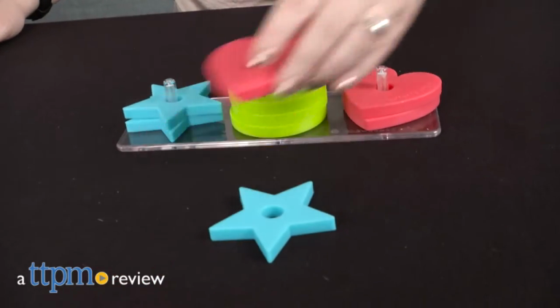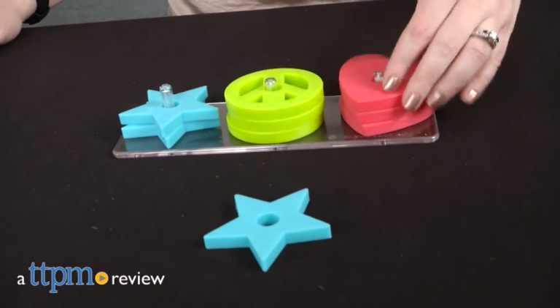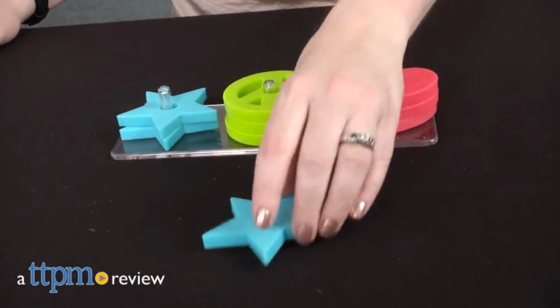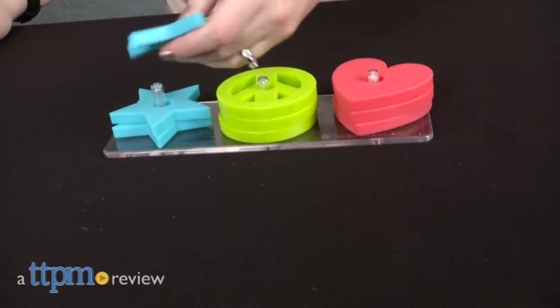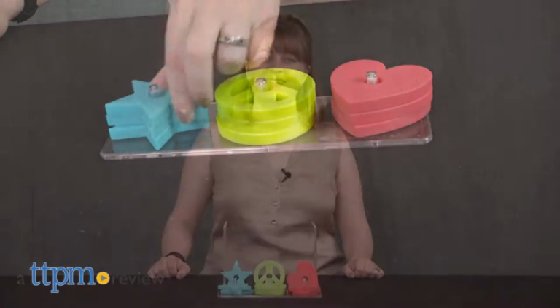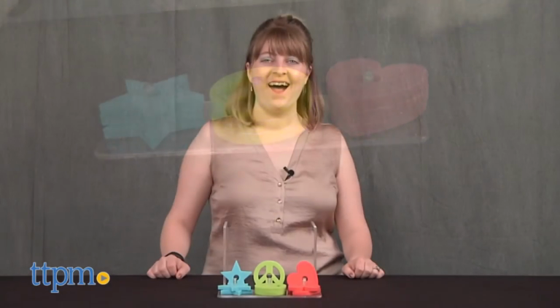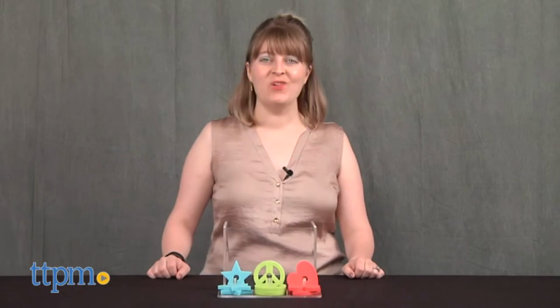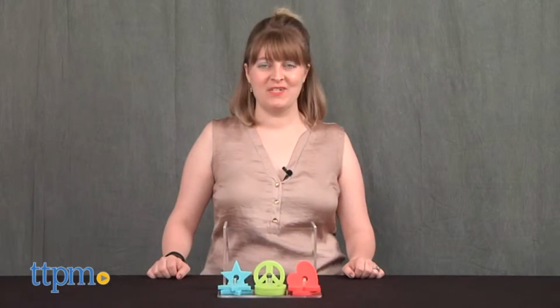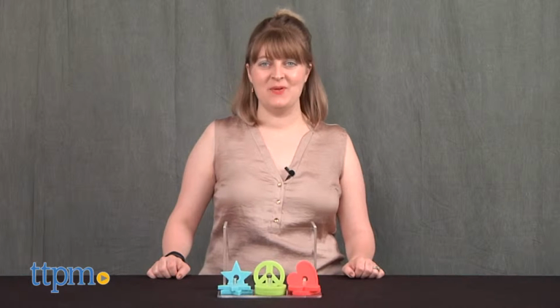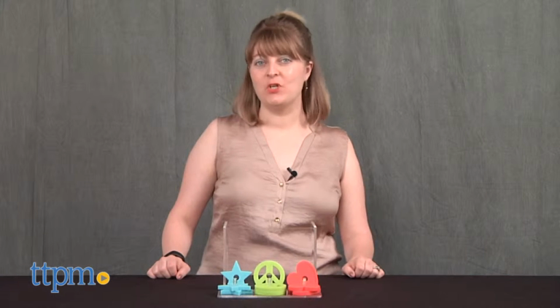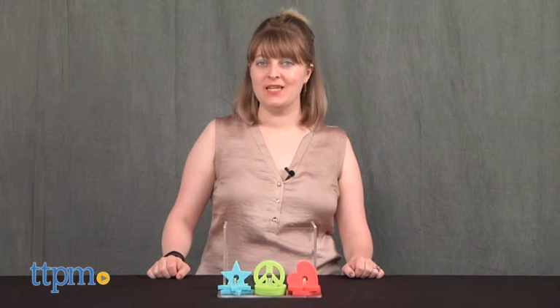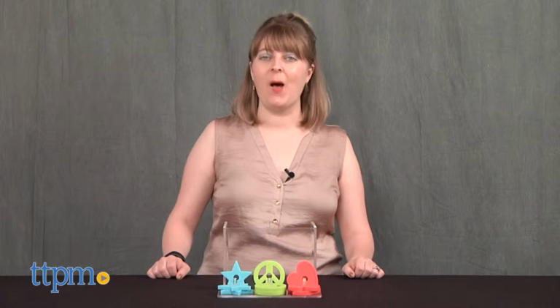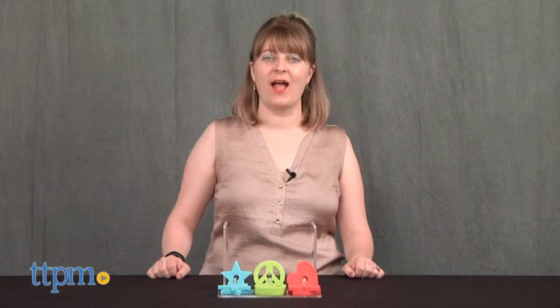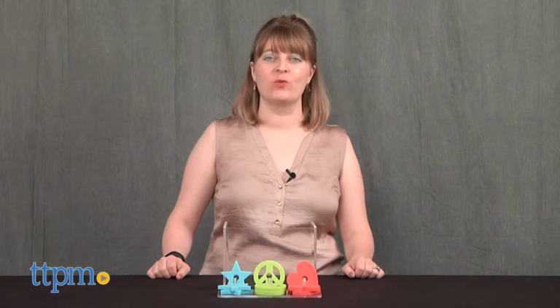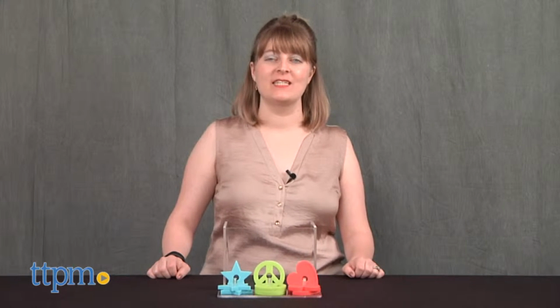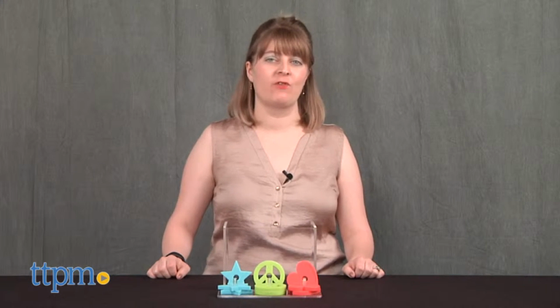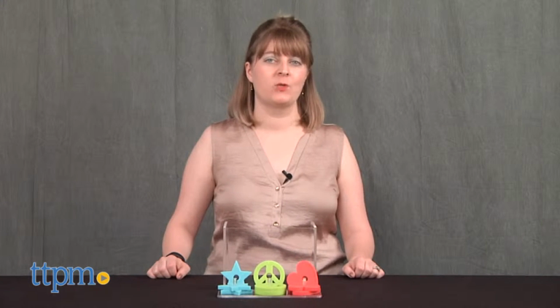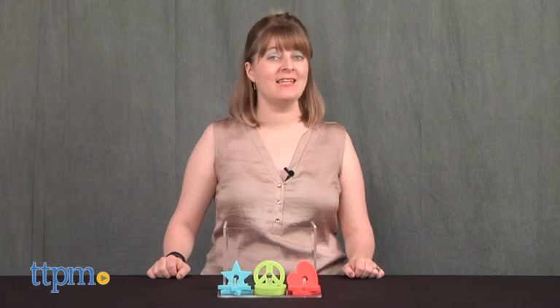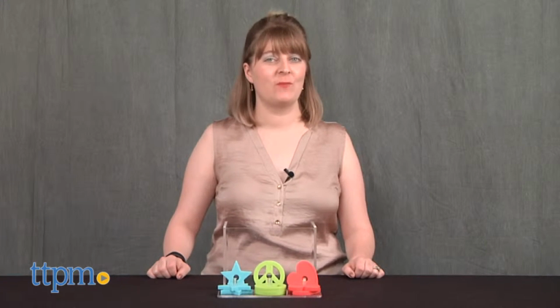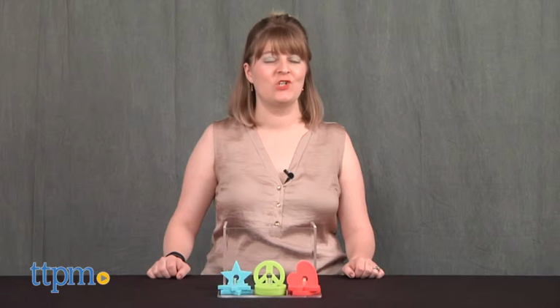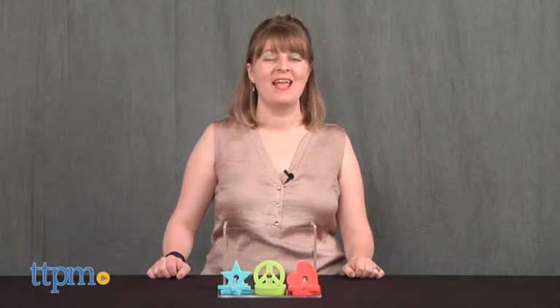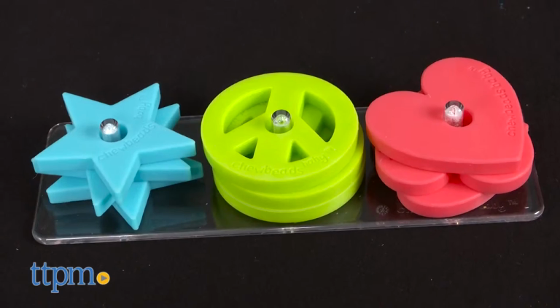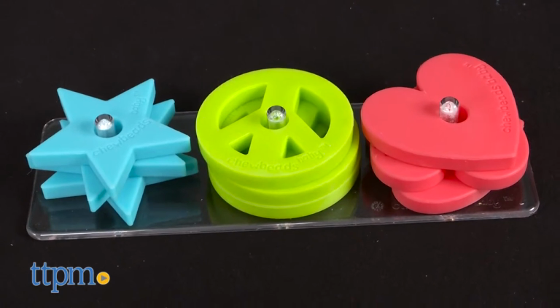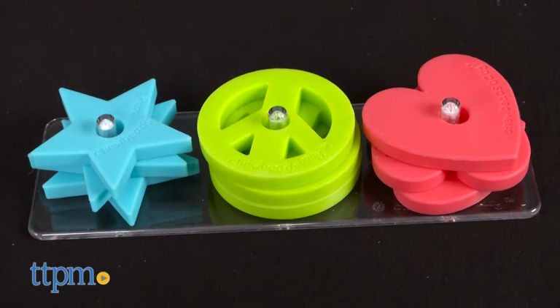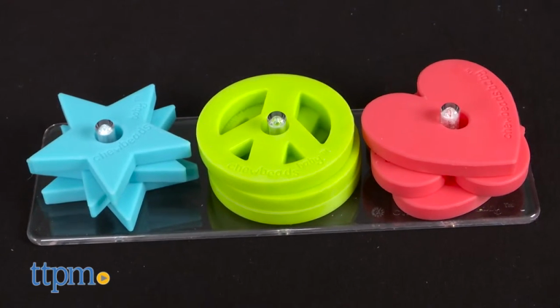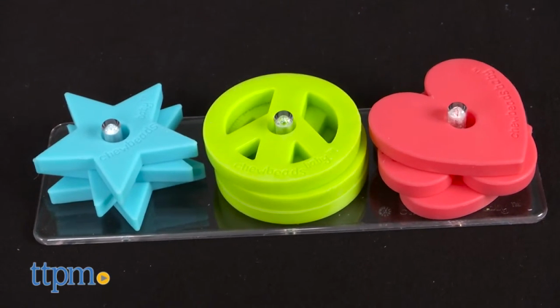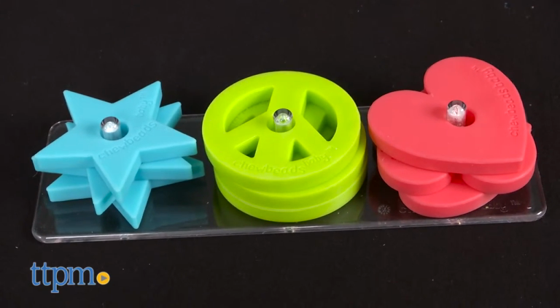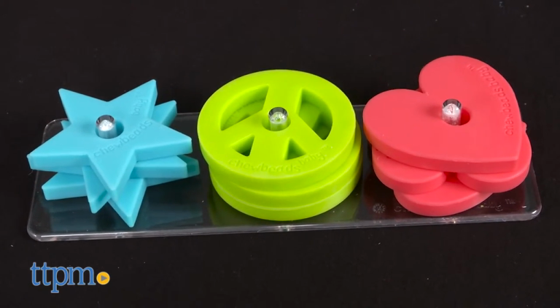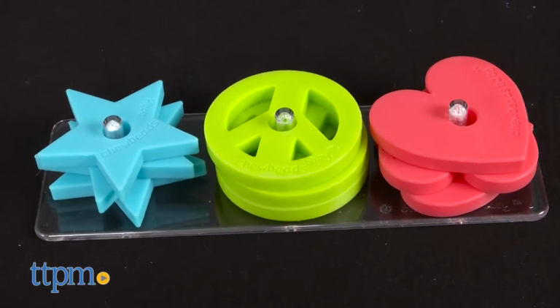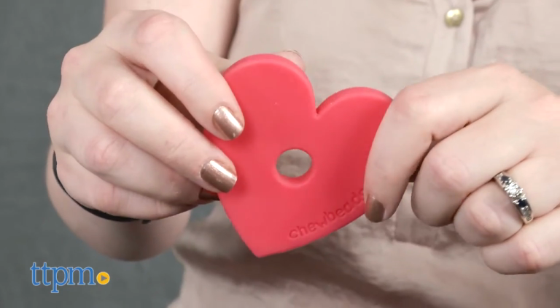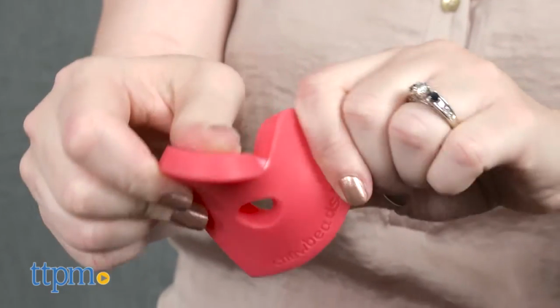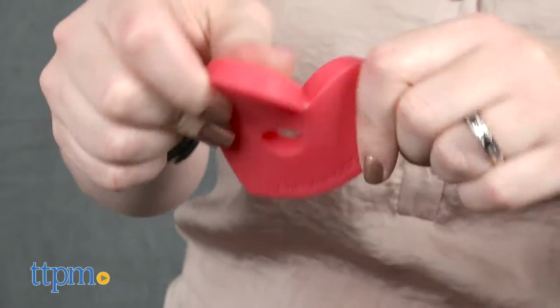Stack and play the chew beads way. Hi, I'm Laurie from TTPM. Chew Beads, the popular line of jewelry that is stylish for moms to wear and safe for babies to chew on, expands into baby toys so that babies ages one and up can chew and play even when not being held by mom.